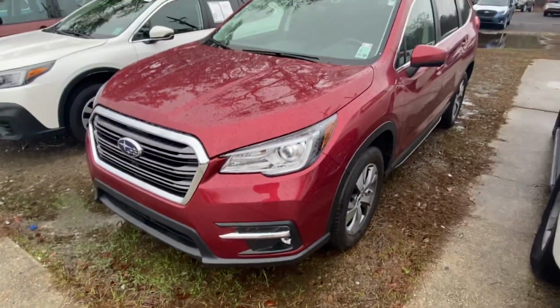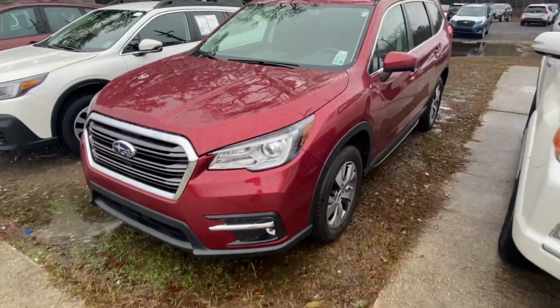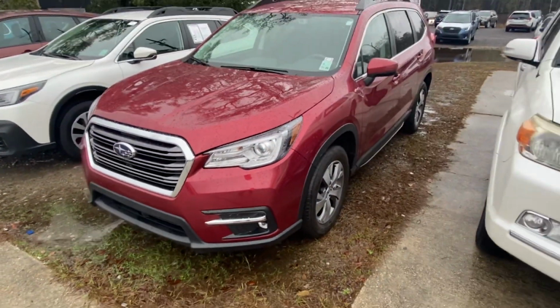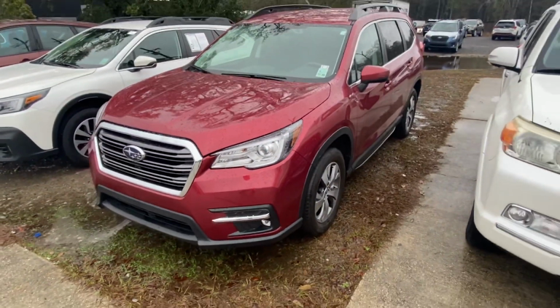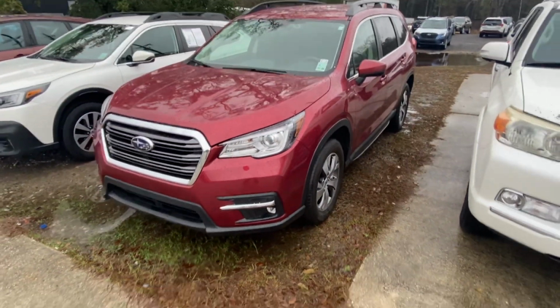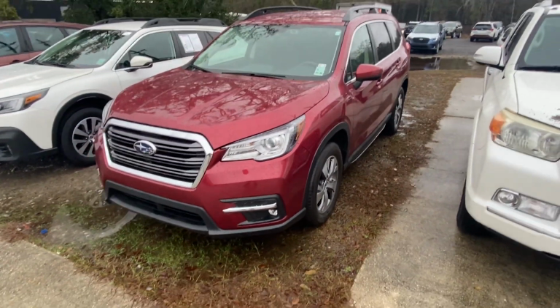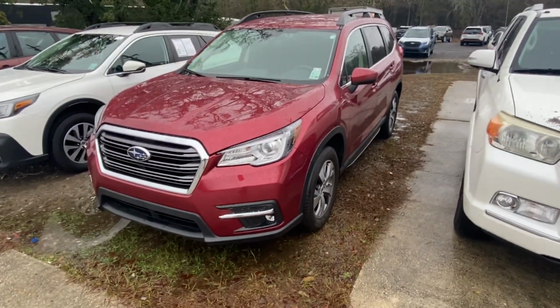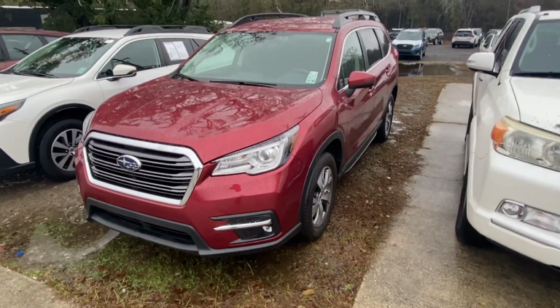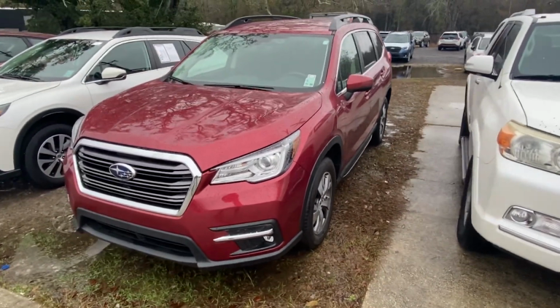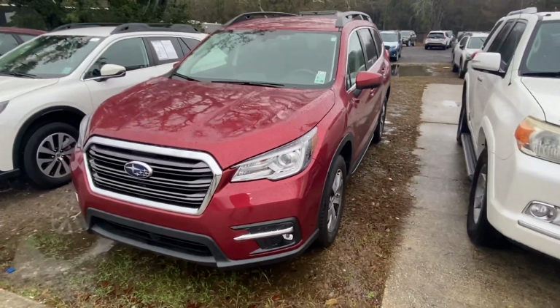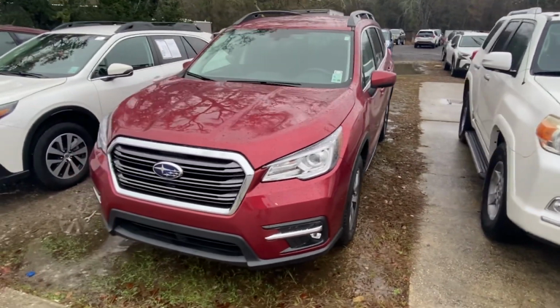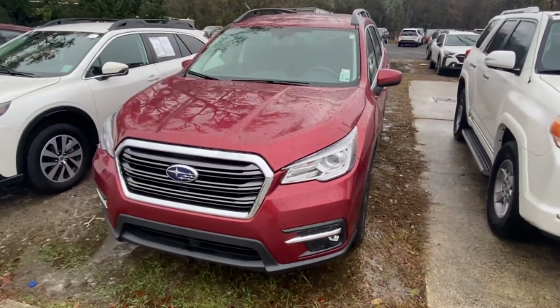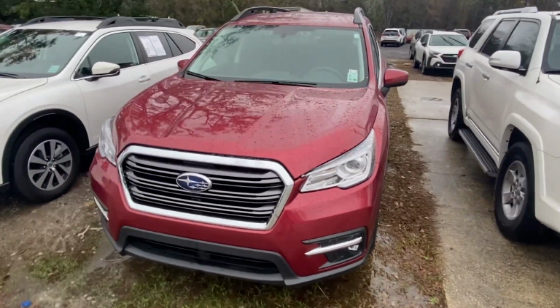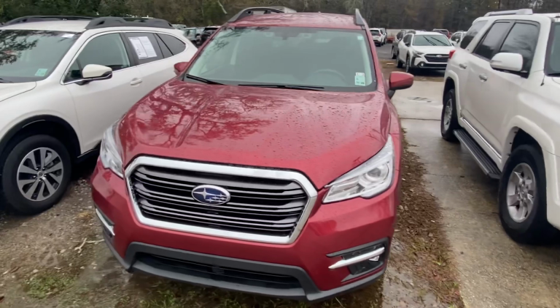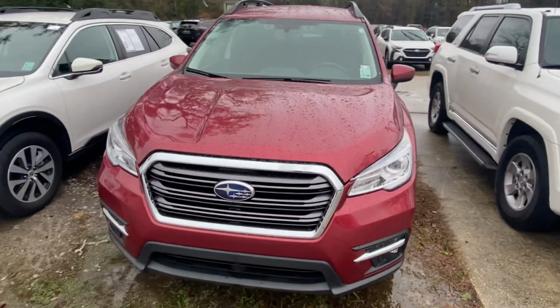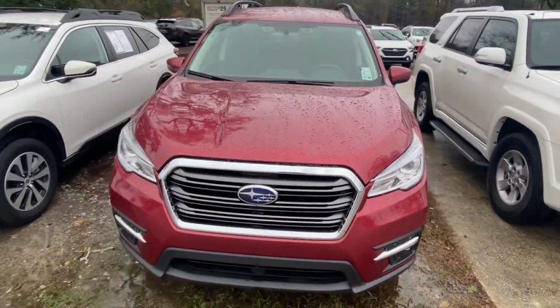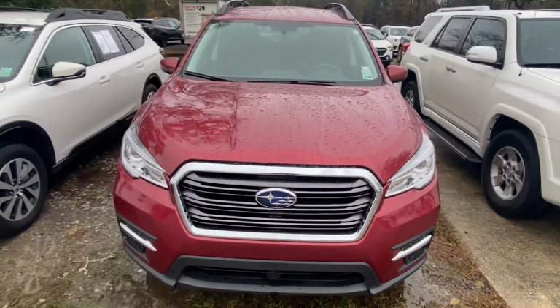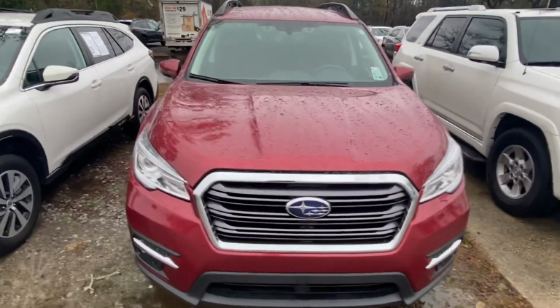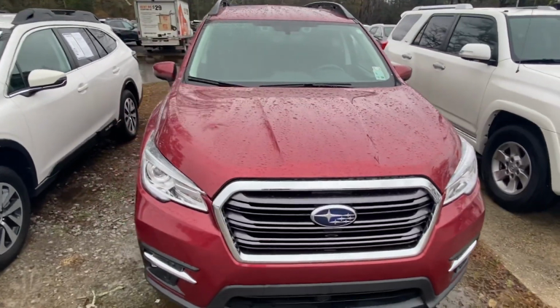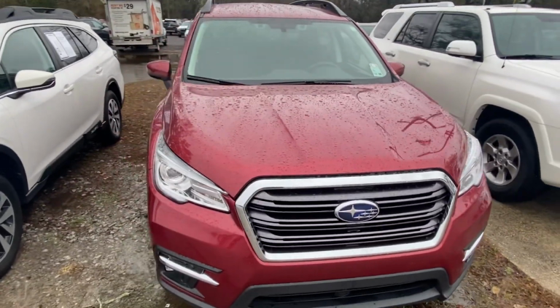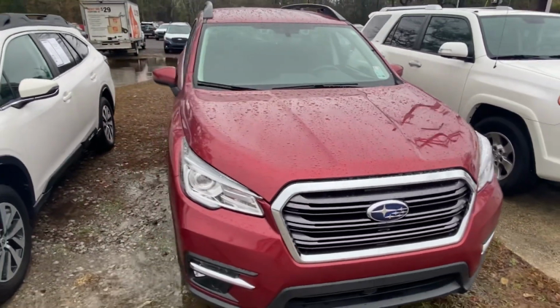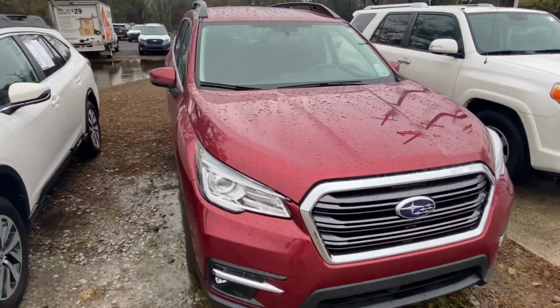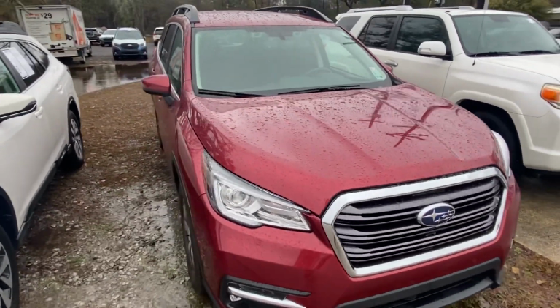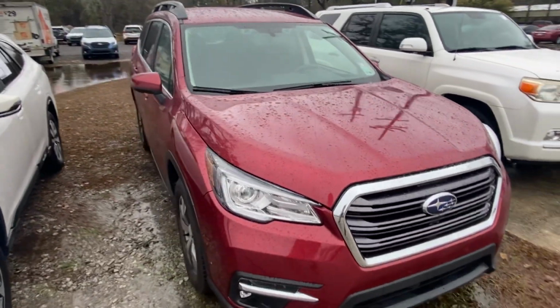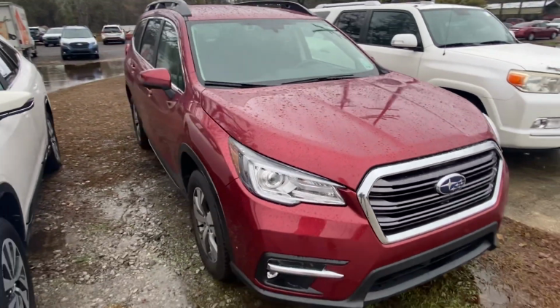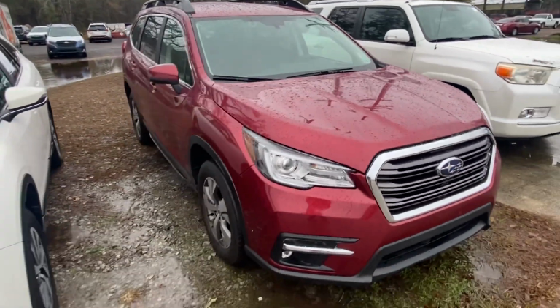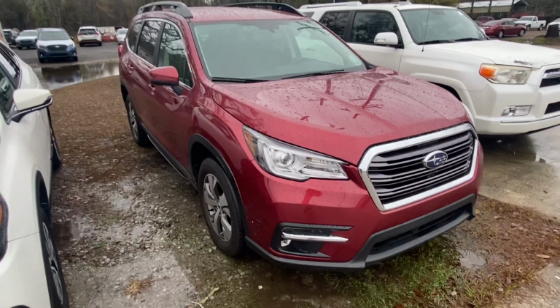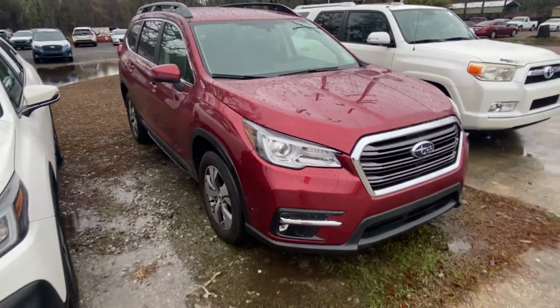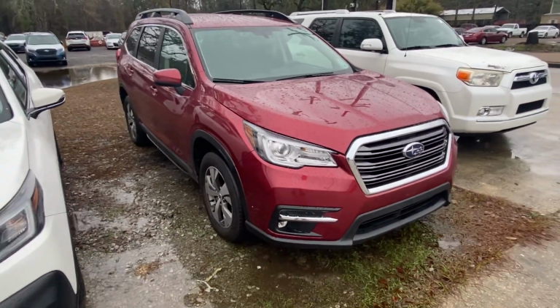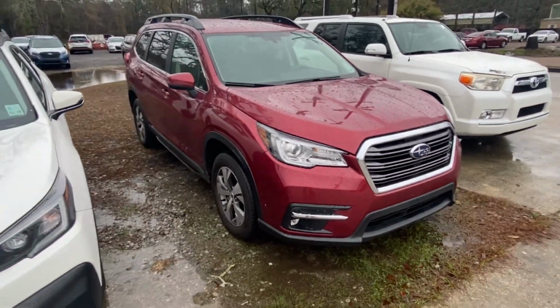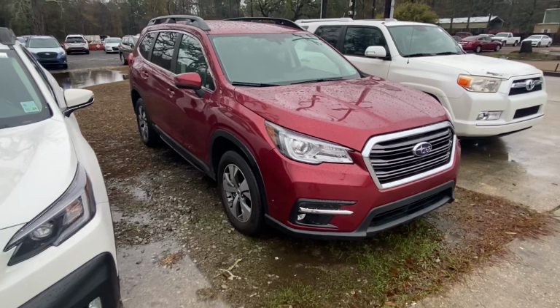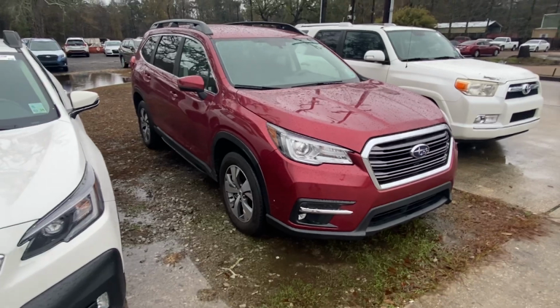This is a 2021 Subaru Ascent. It does have just under 30,000 miles on it — 29,000 miles.